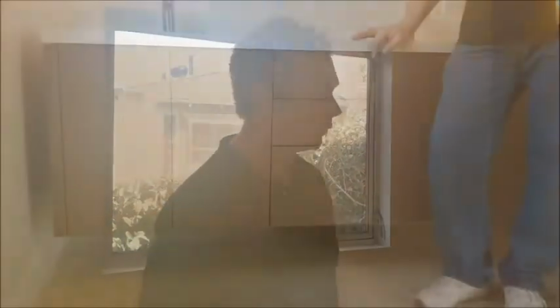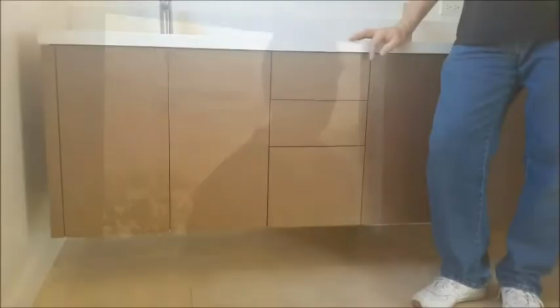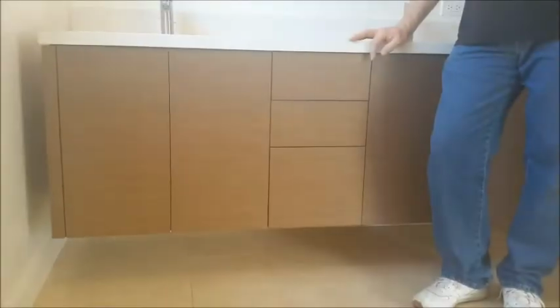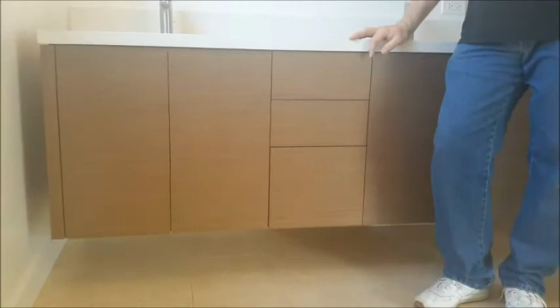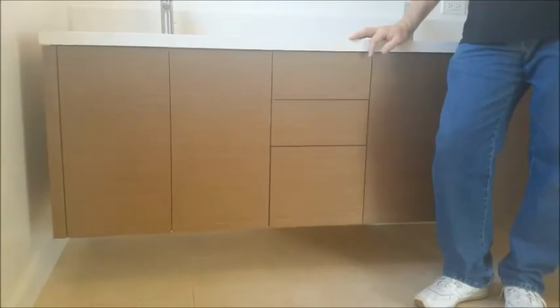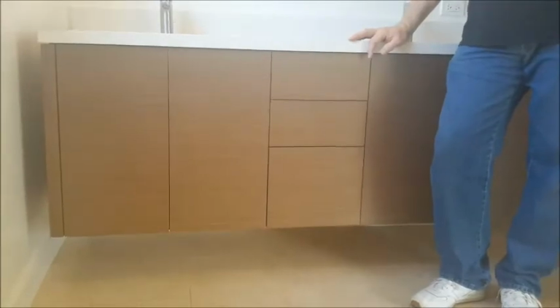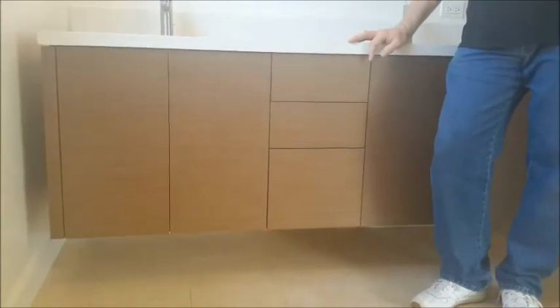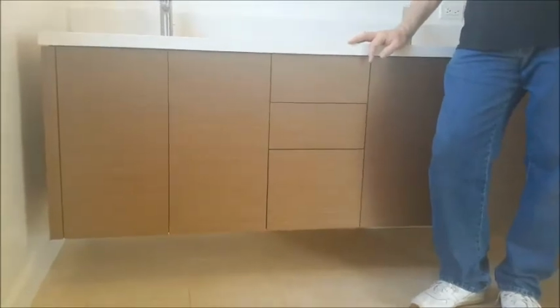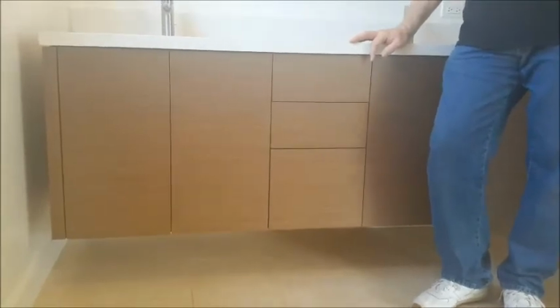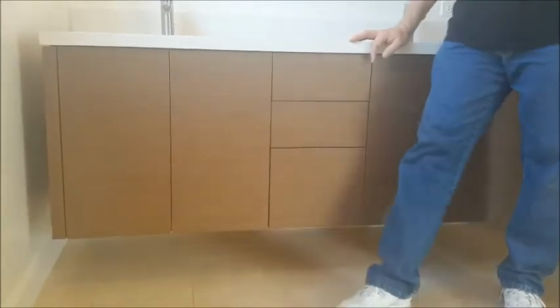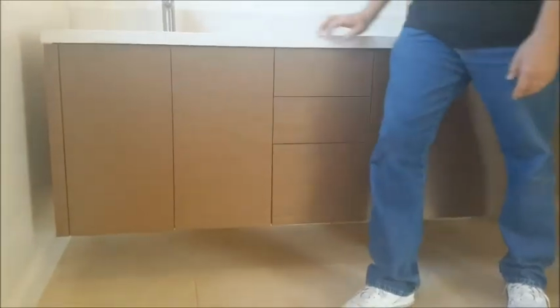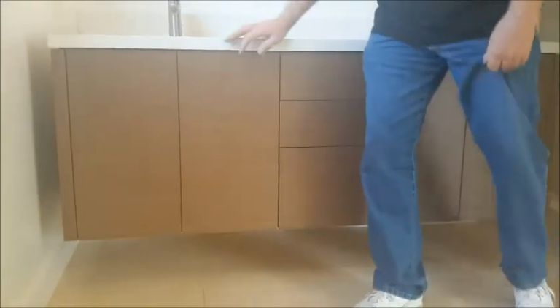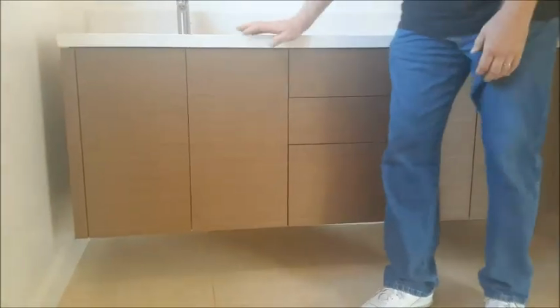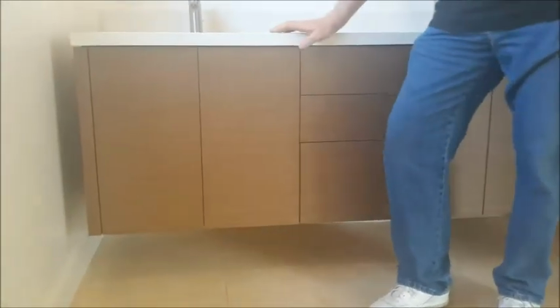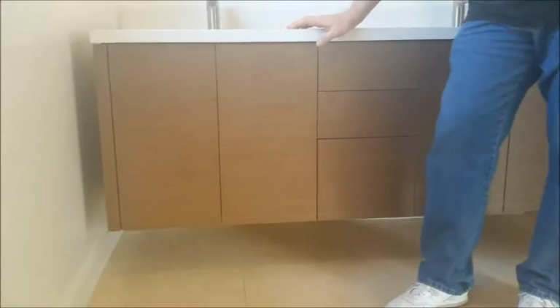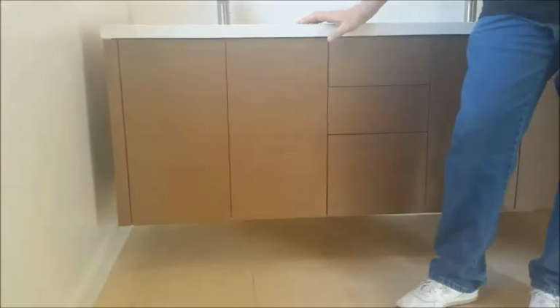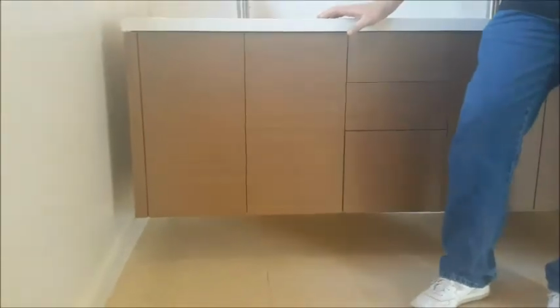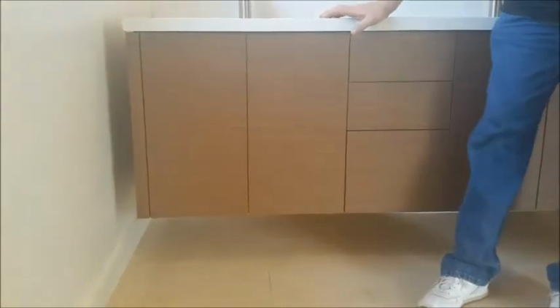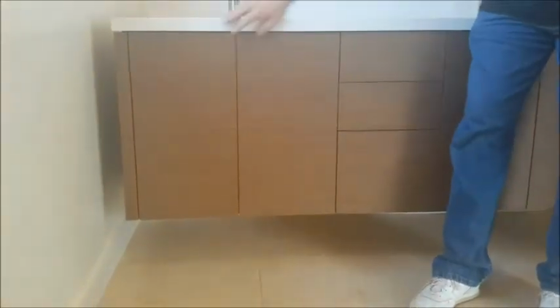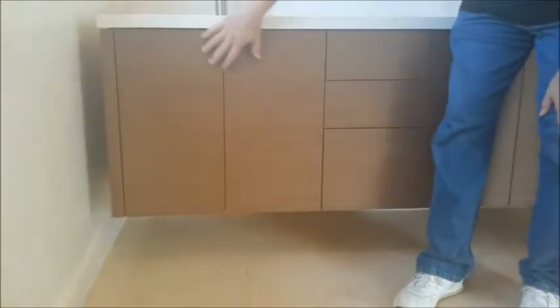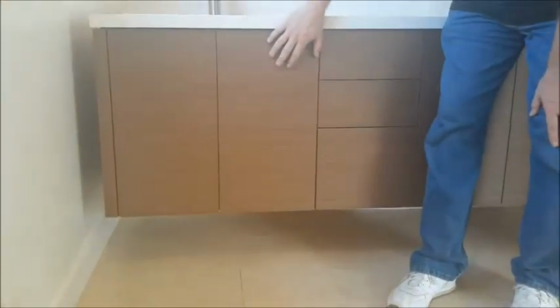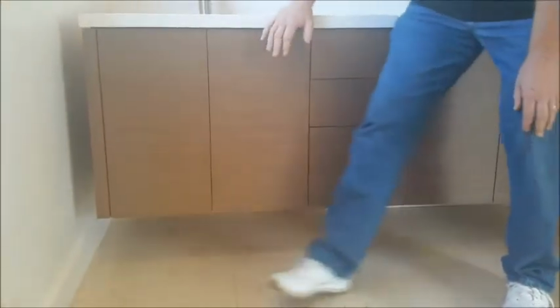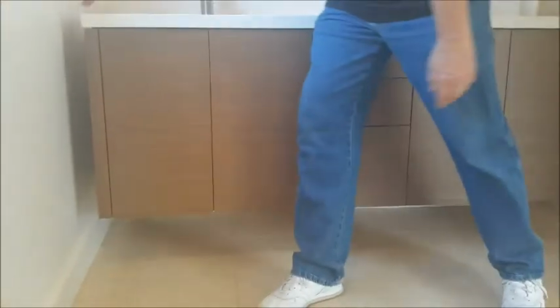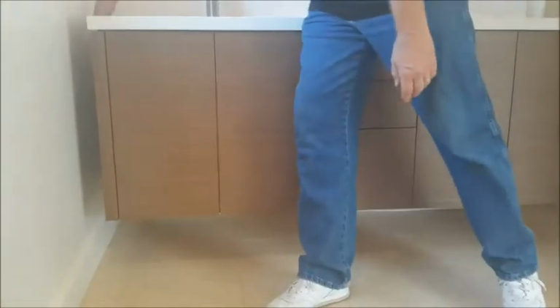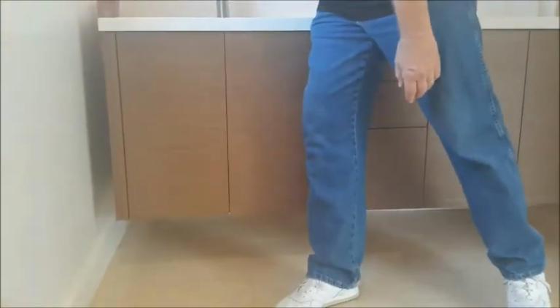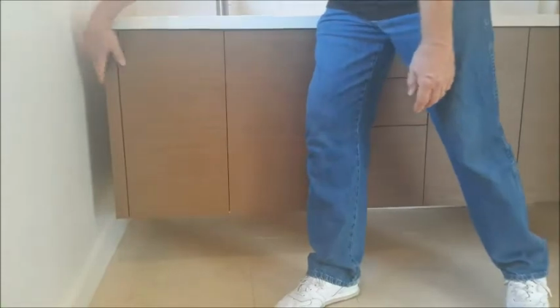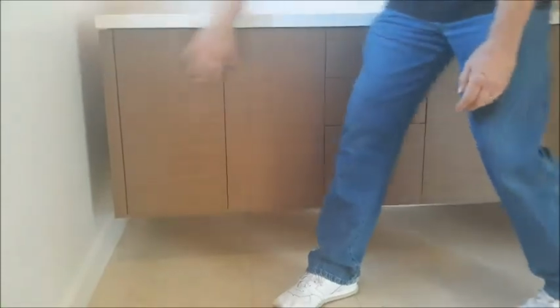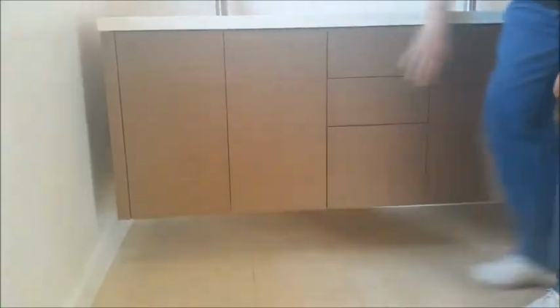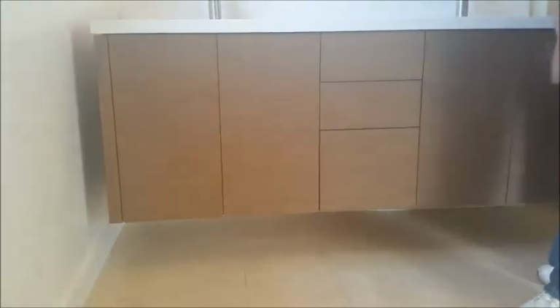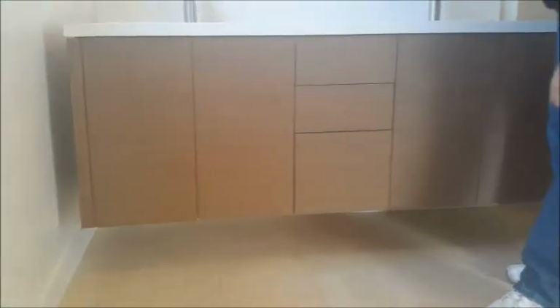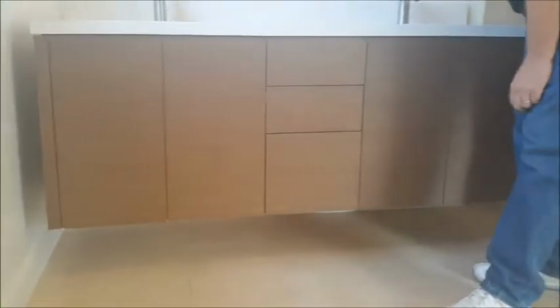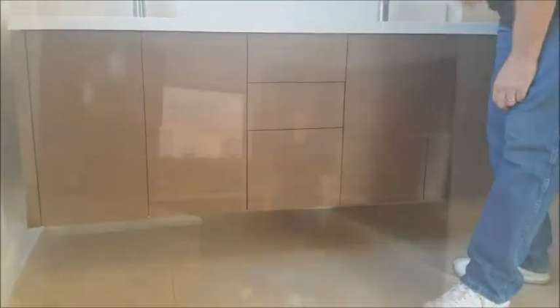Here in the master we have a double sink vanity wall-hung. It's made with reconstituted walnut — everything is horizontal grain matched. The horizontal grain matching goes through the sides, all the front, and through the other side.